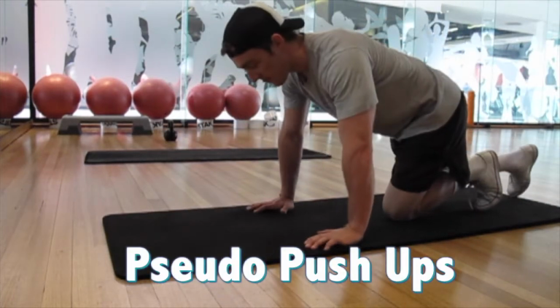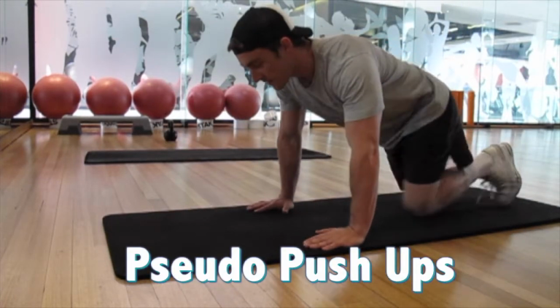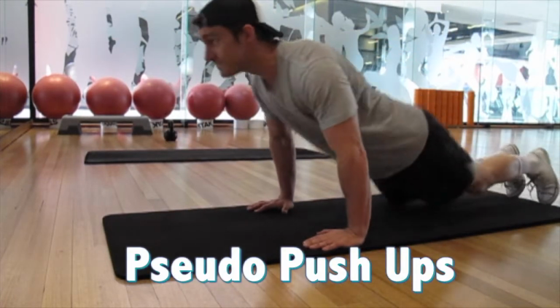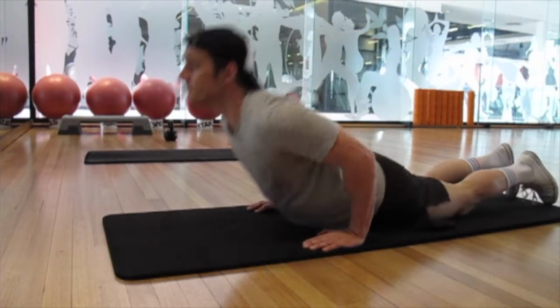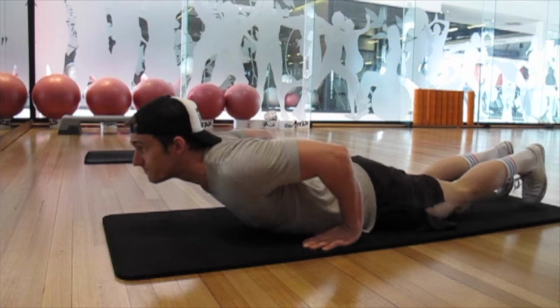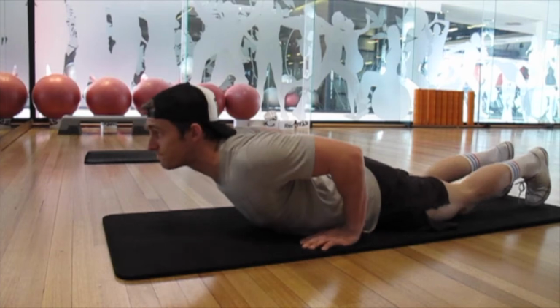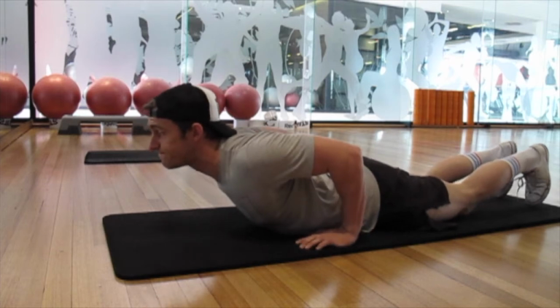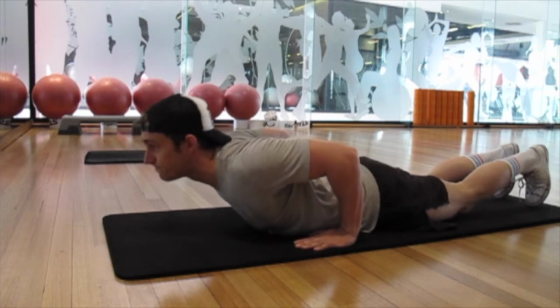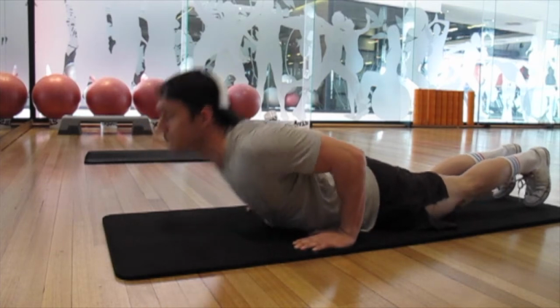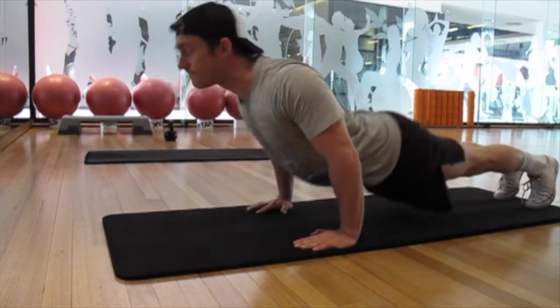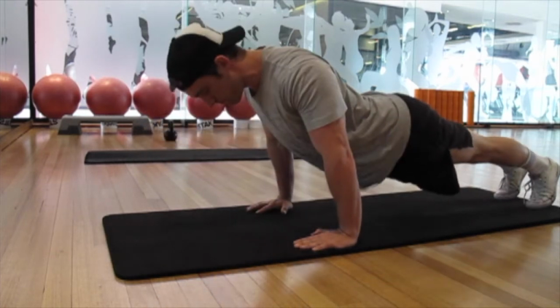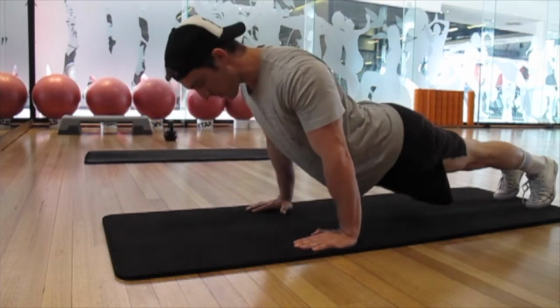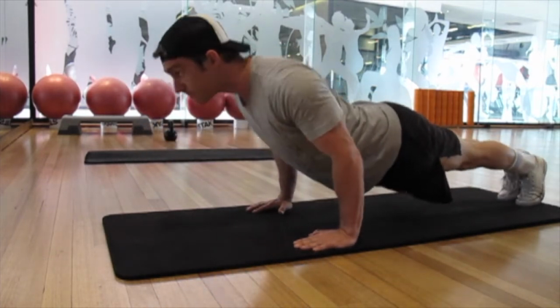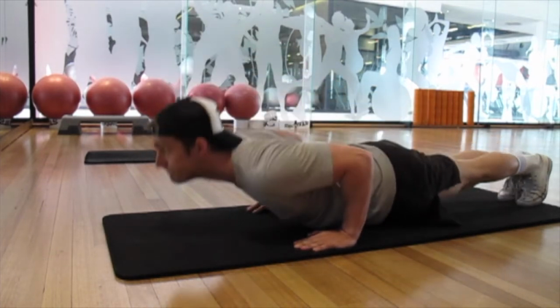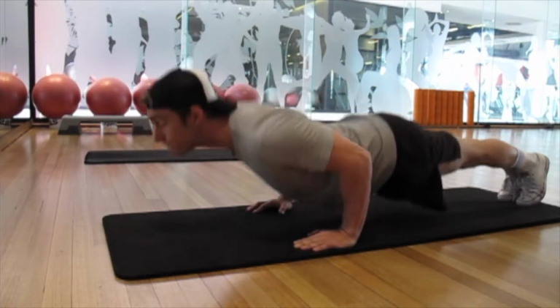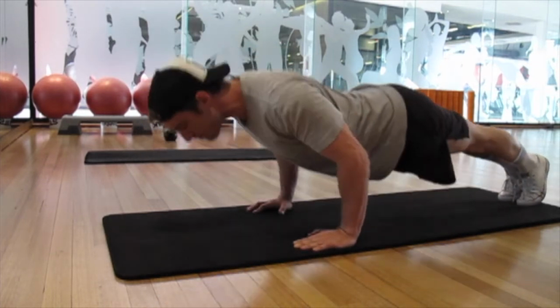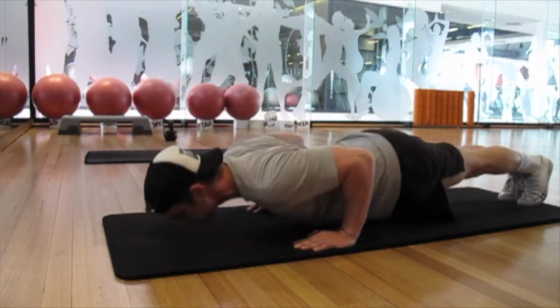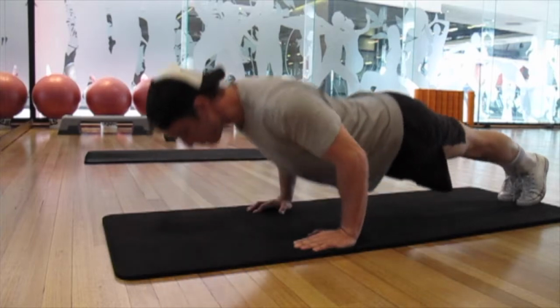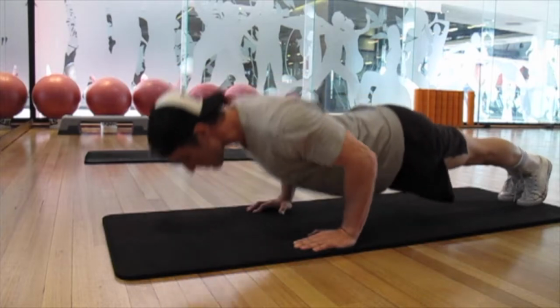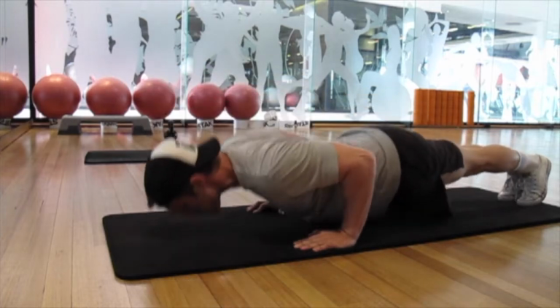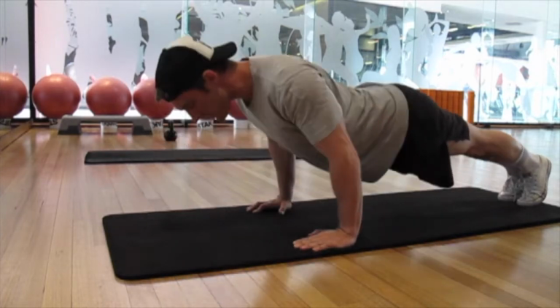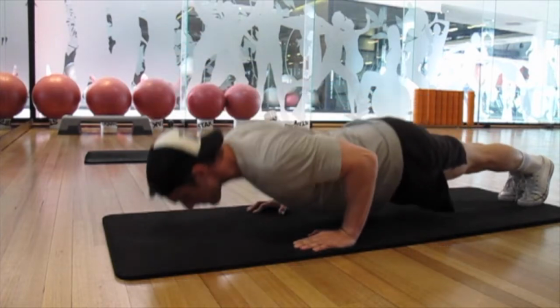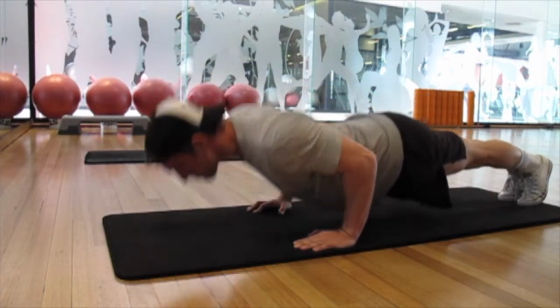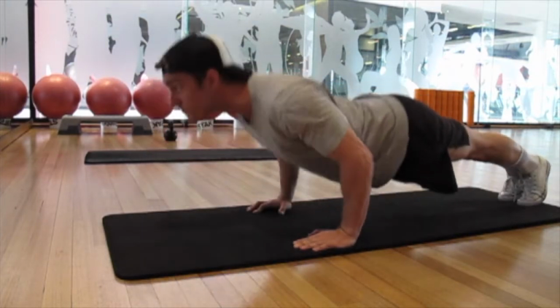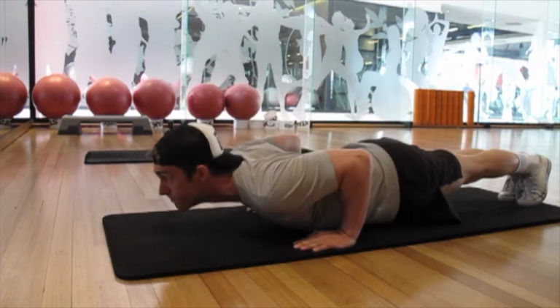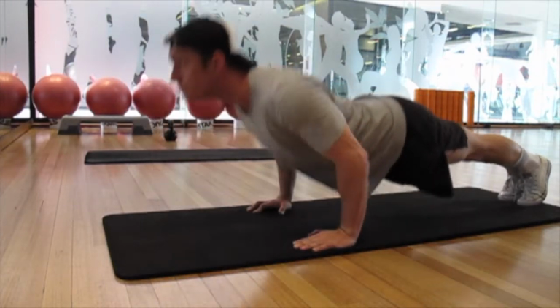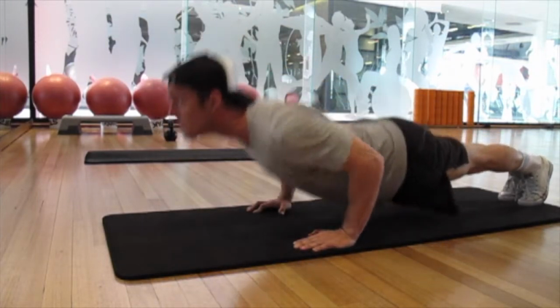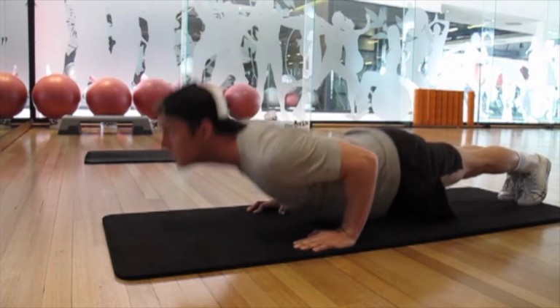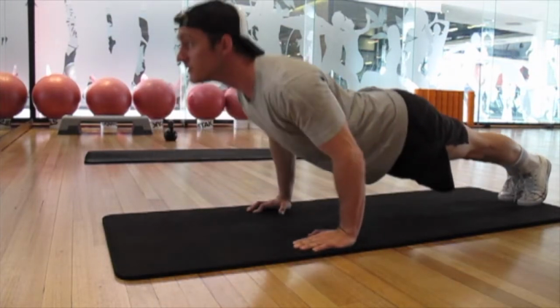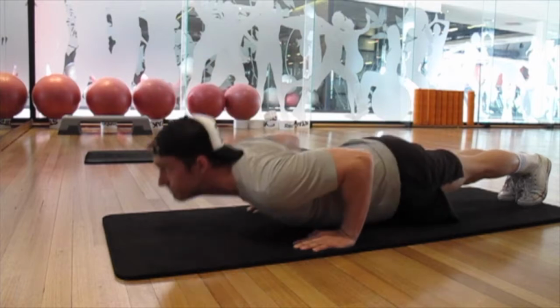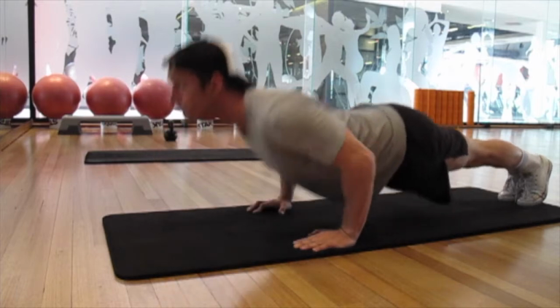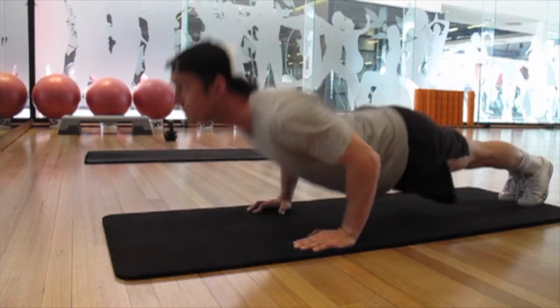Moving into the pseudo push-ups, the hand positioning here is a little bit more different as you can see. It's a little bit more difficult. The form wasn't 100%, but again going for four sets of 15 reps.